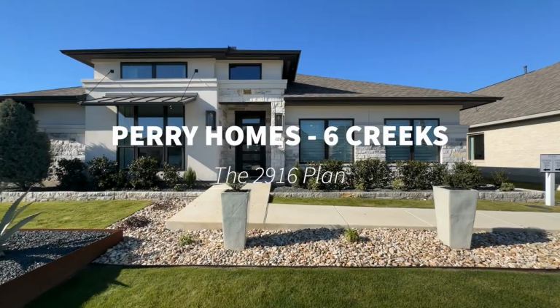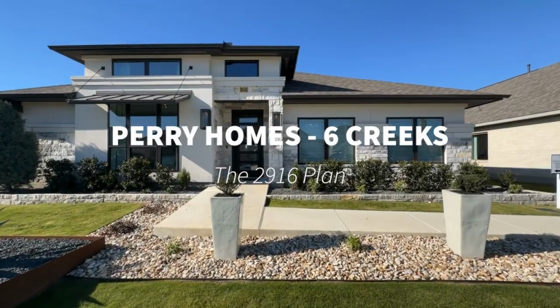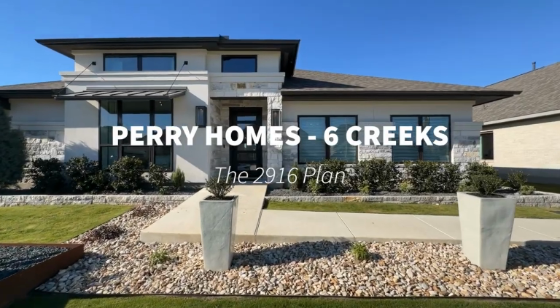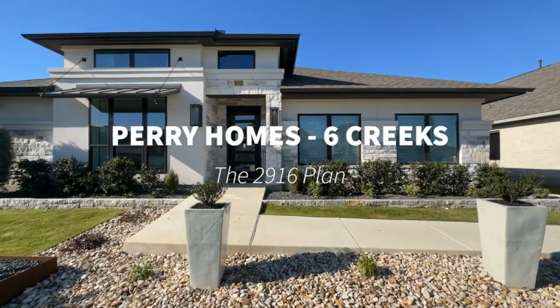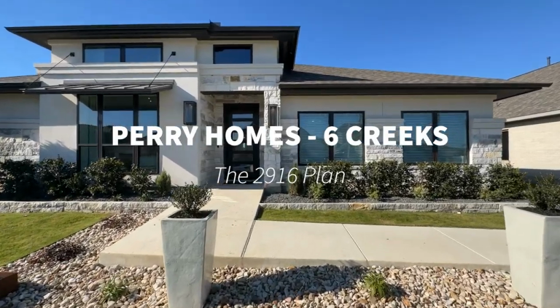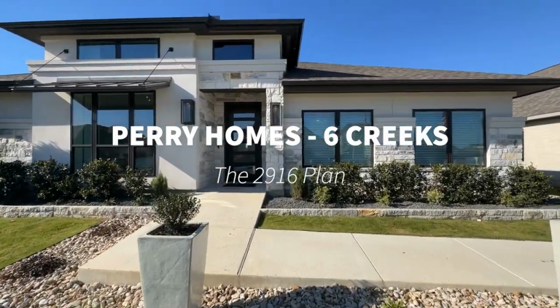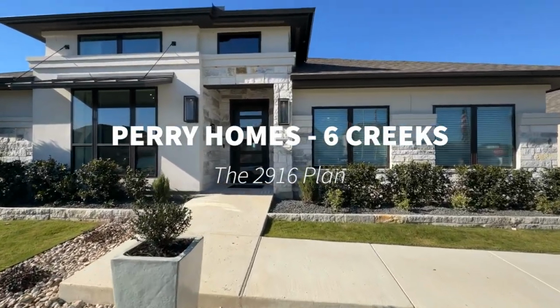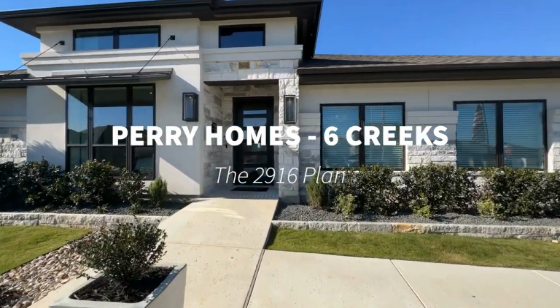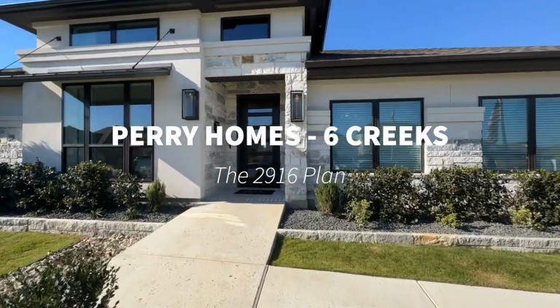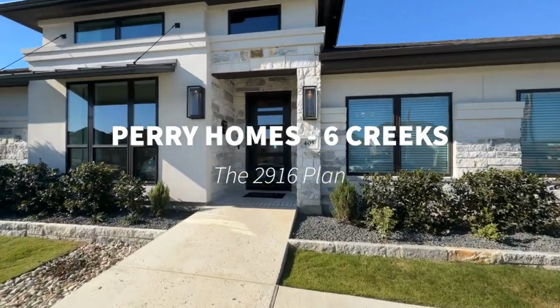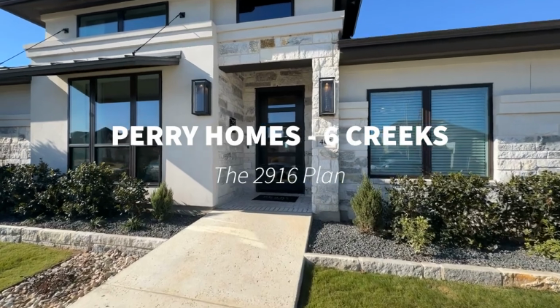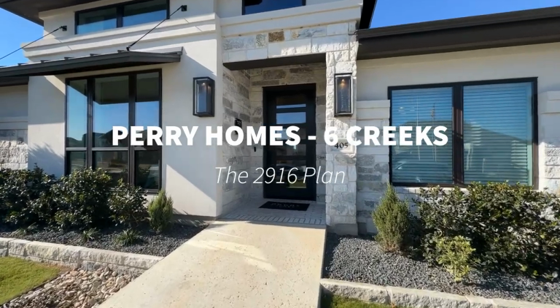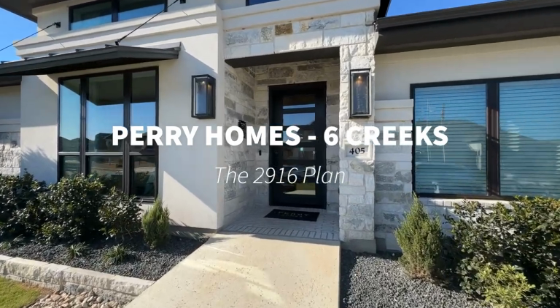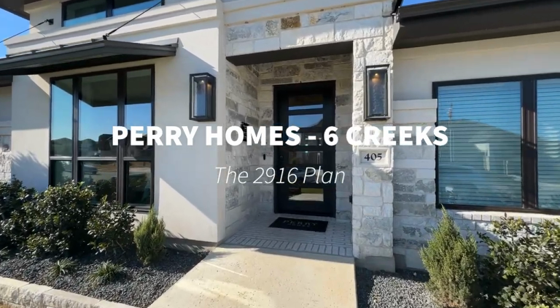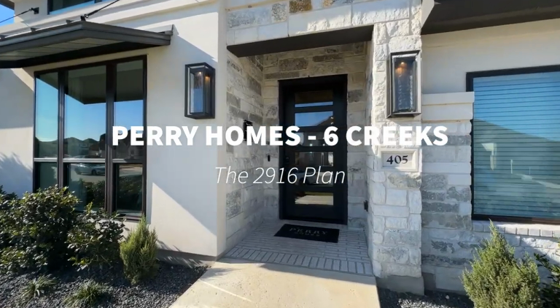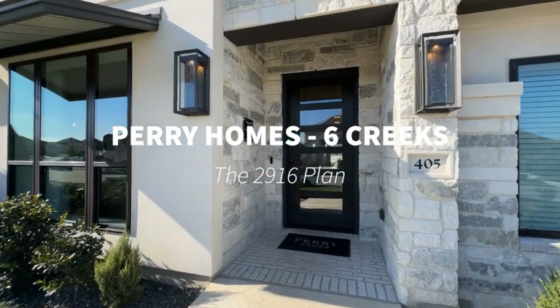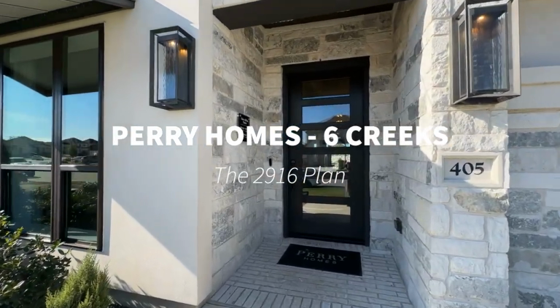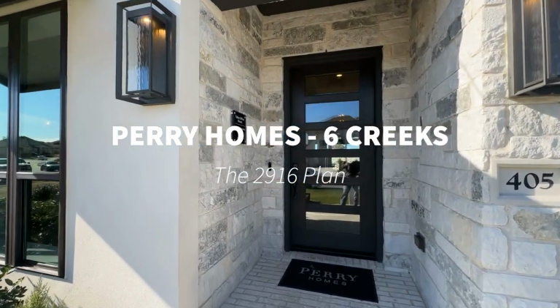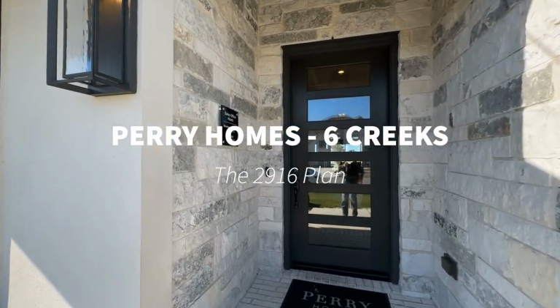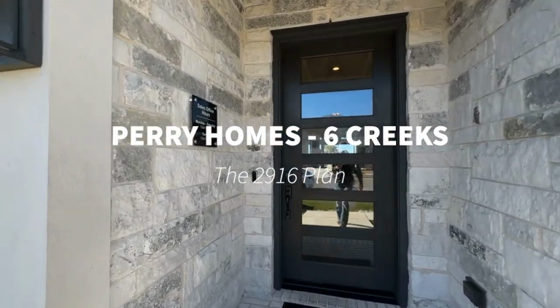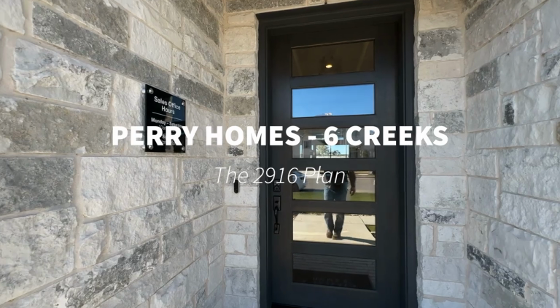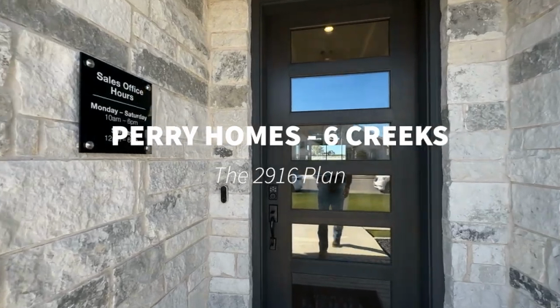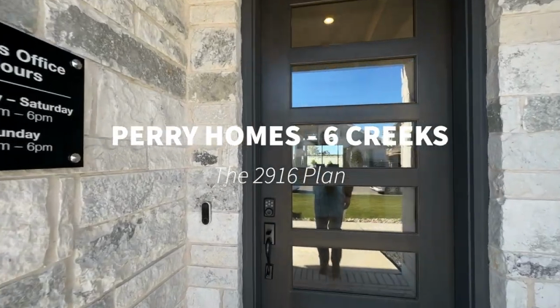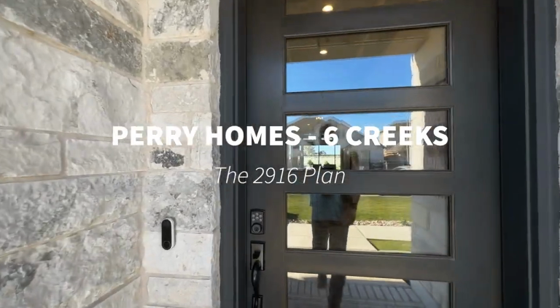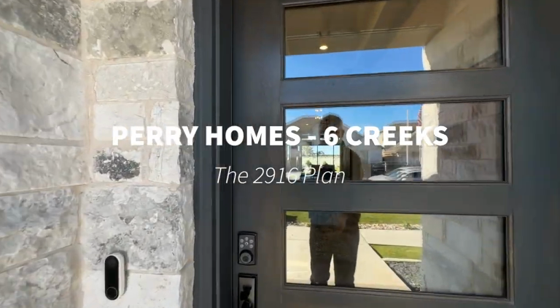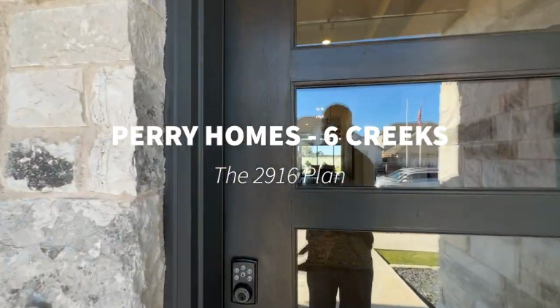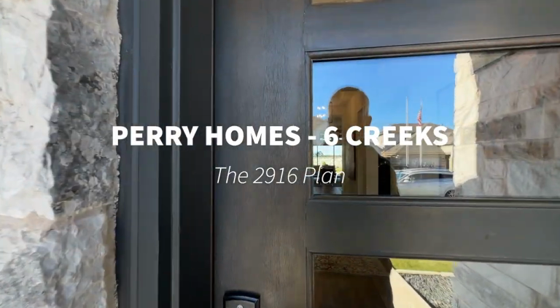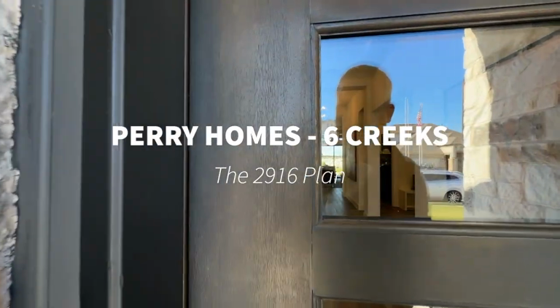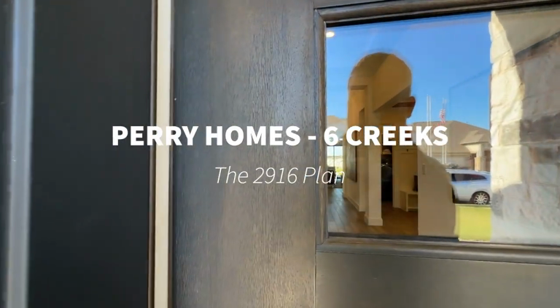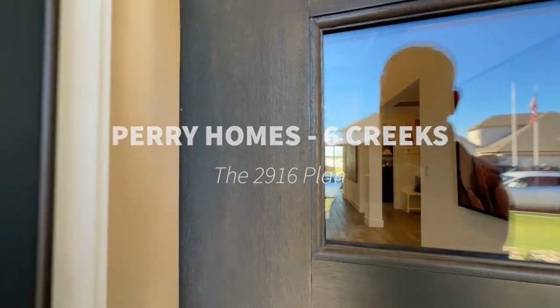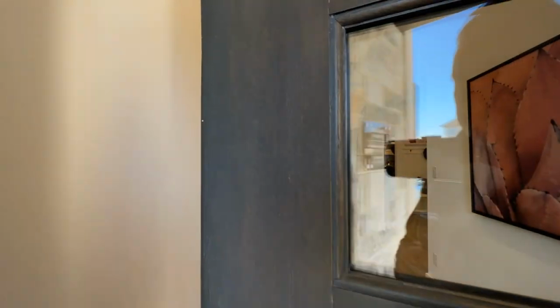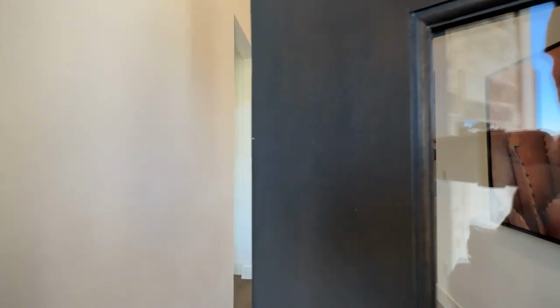Hey, this is Justin Cofield, your Austin, Texas area realtor. I'm in Kyle, Texas, just south of Austin in the Six Creeks community looking at Perry Homes. This is the Perry 2916 plan. This is a model home, so there's sales offices in here, but let's go have a look at it.